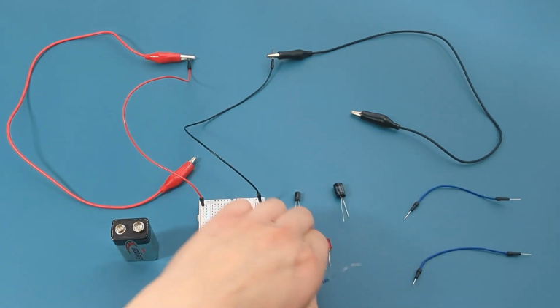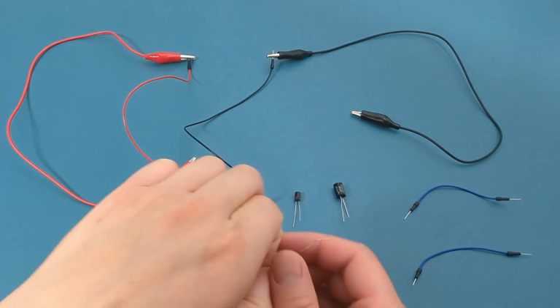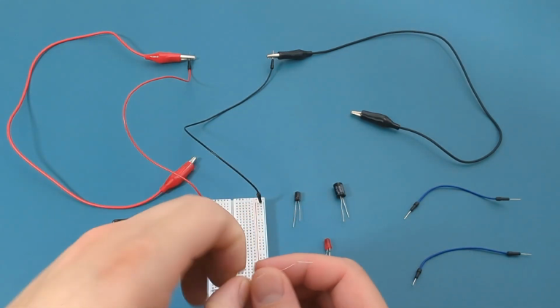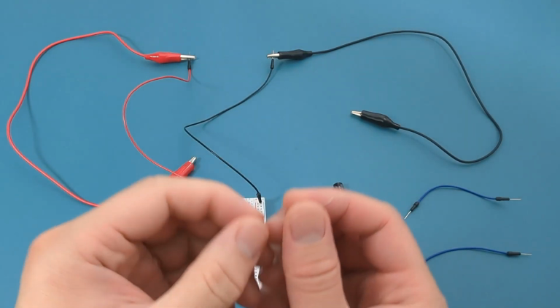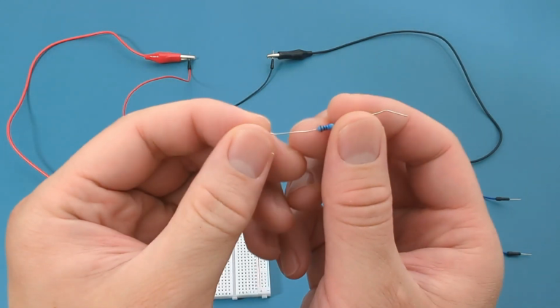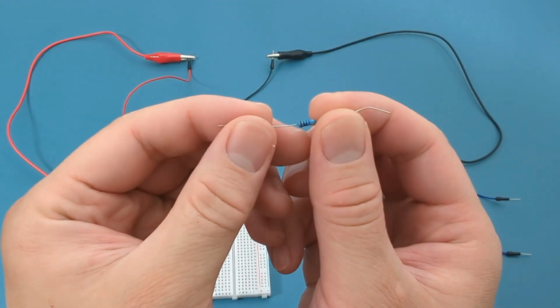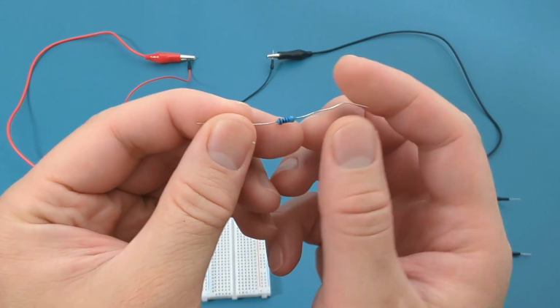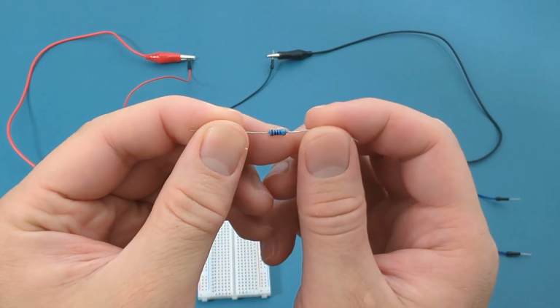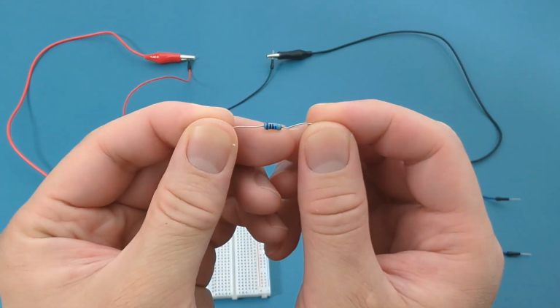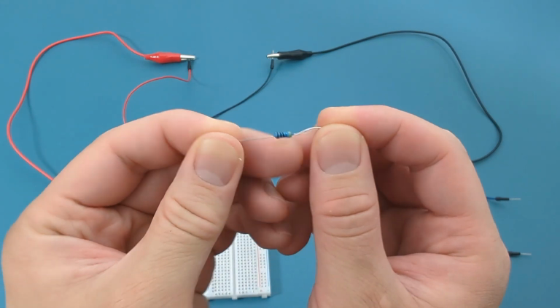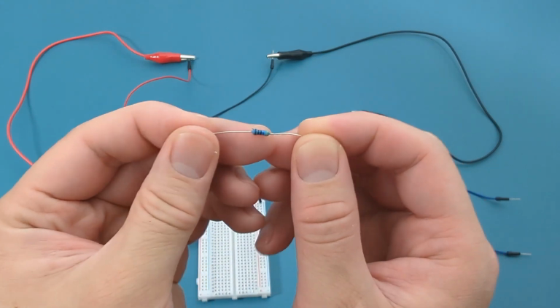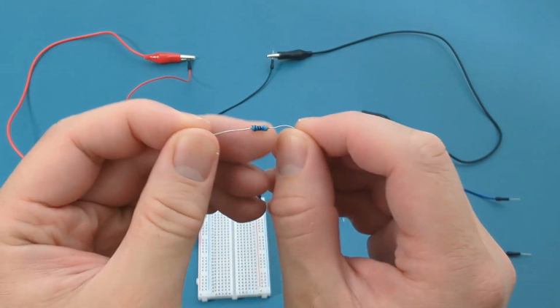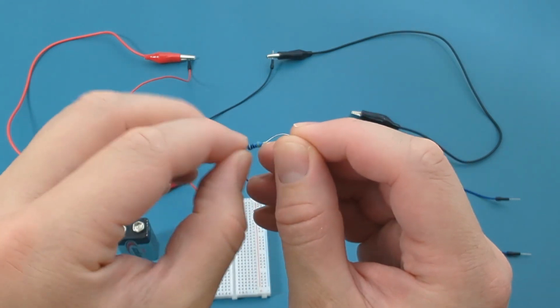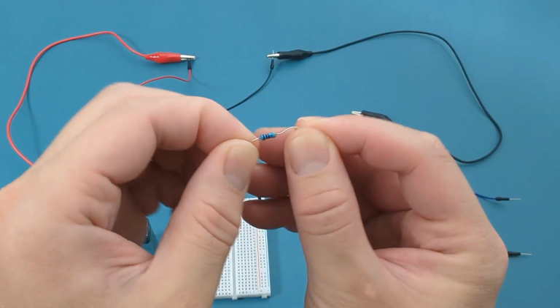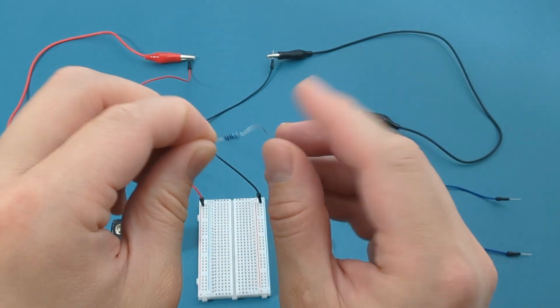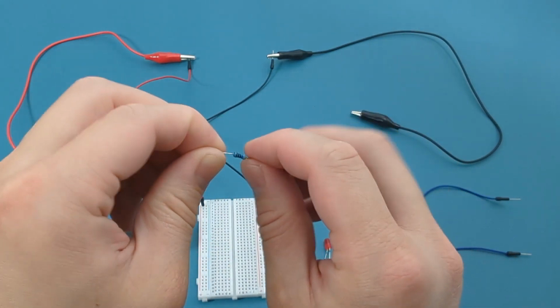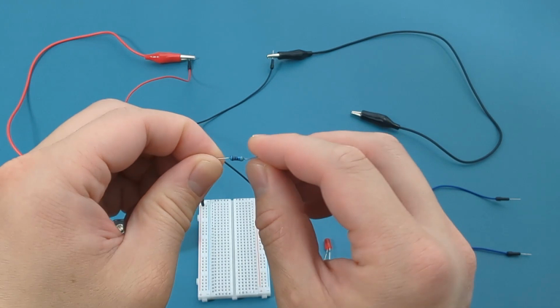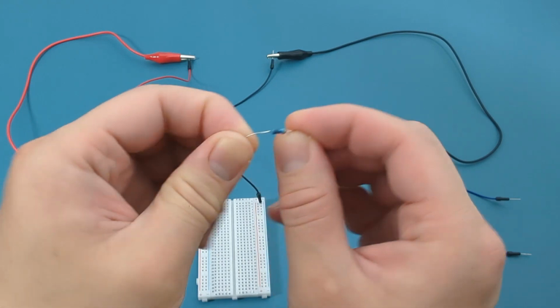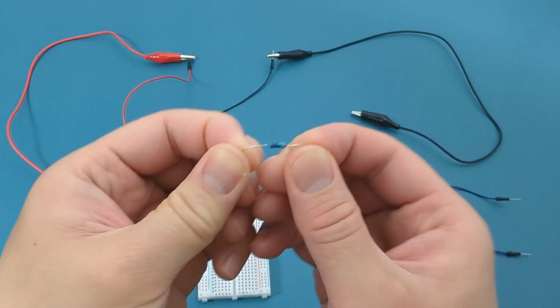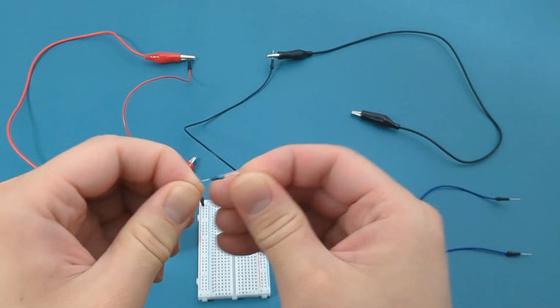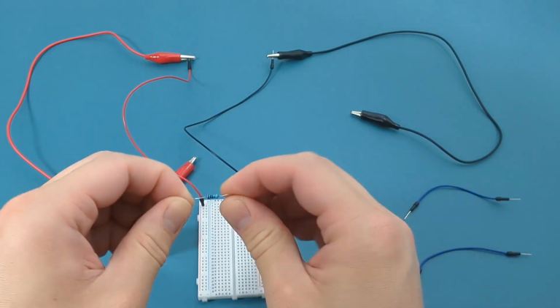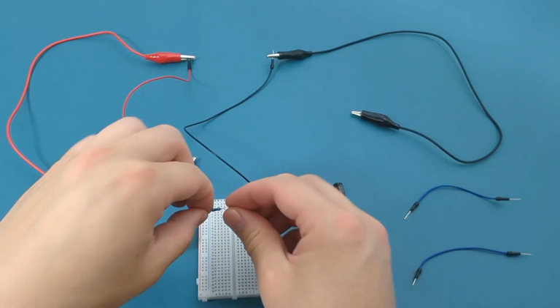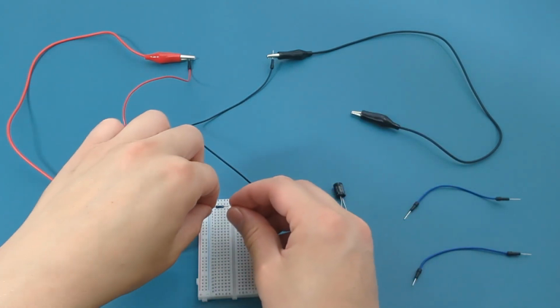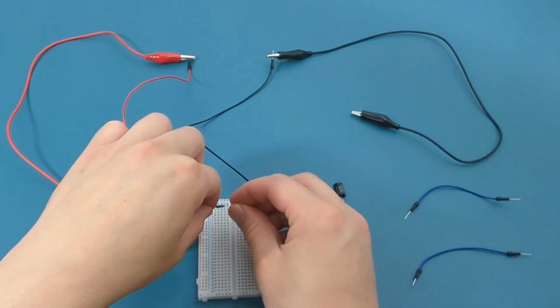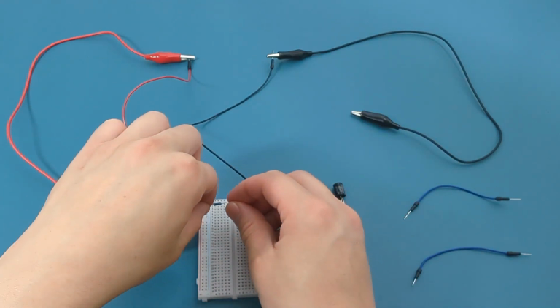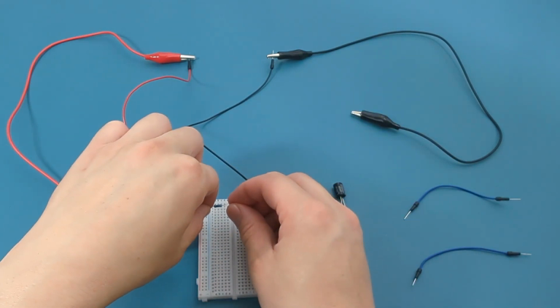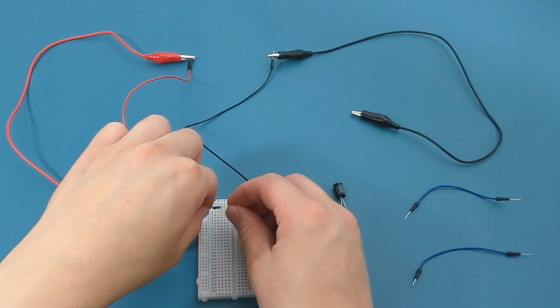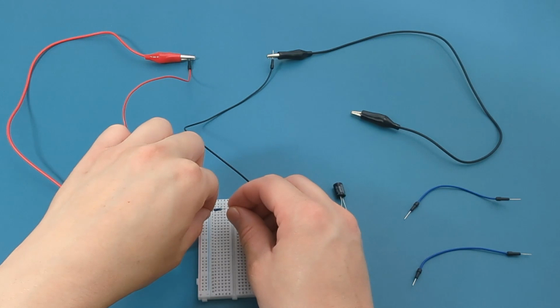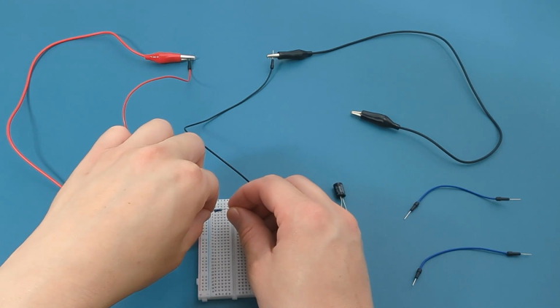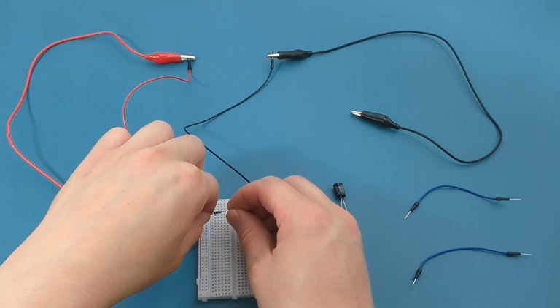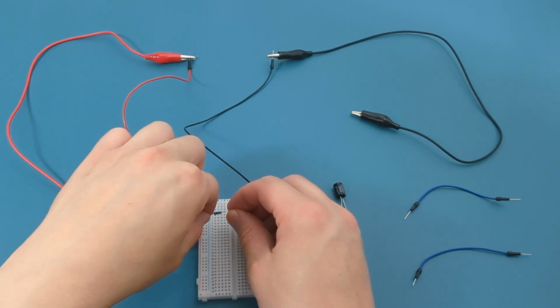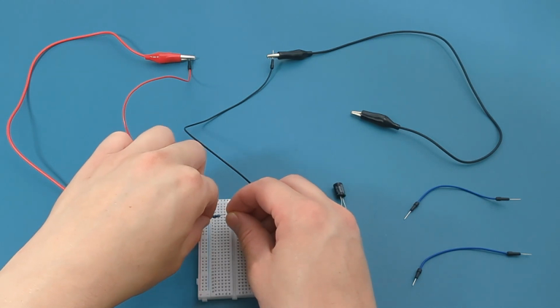Be sure to check my other video if you want to learn how I calculated the resistance. Since I don't have a 450 ohm resistor, I'll use a 470 ohm resistor as a close substitute. Insert the left resistor wire into the same column as the positive end of the breadboard.